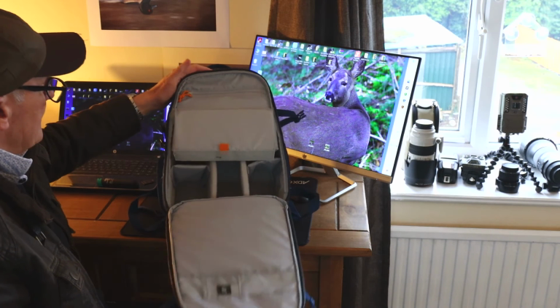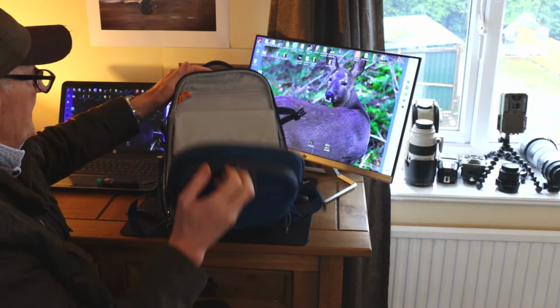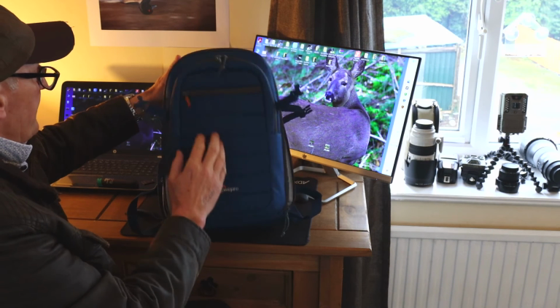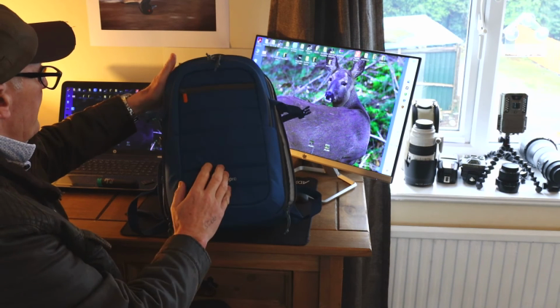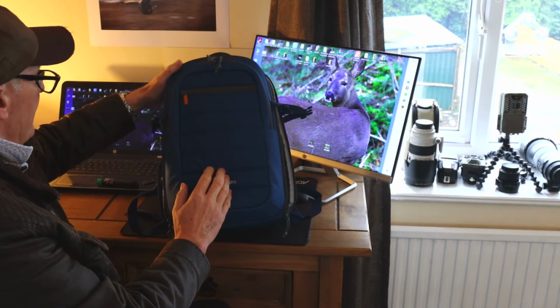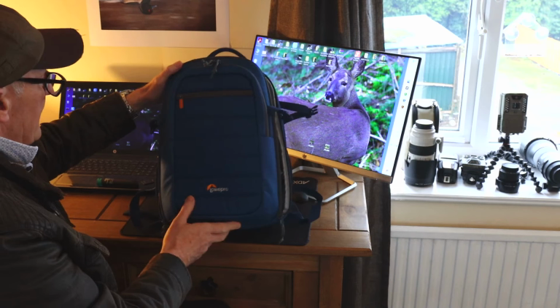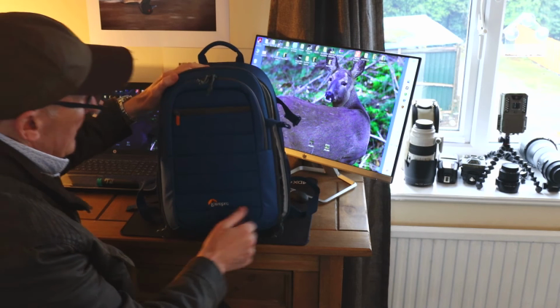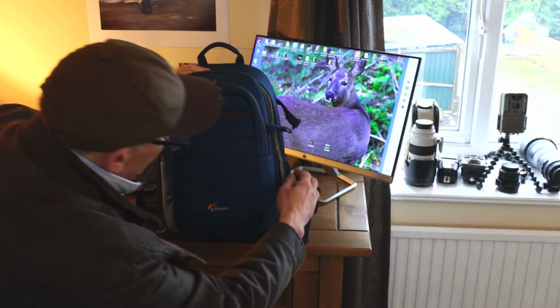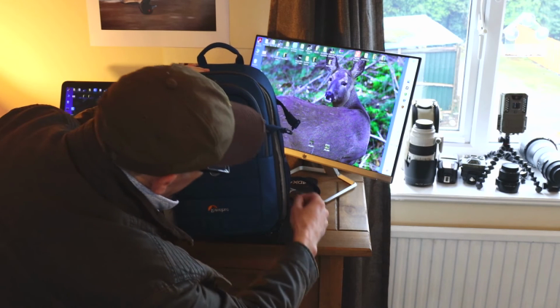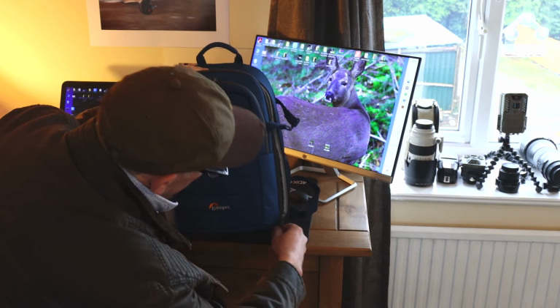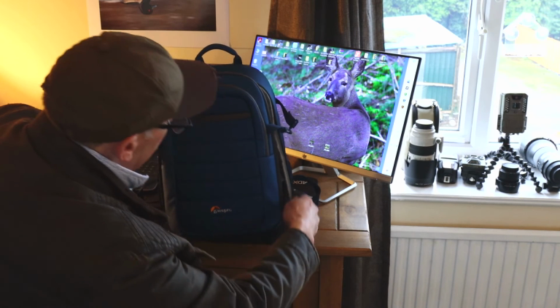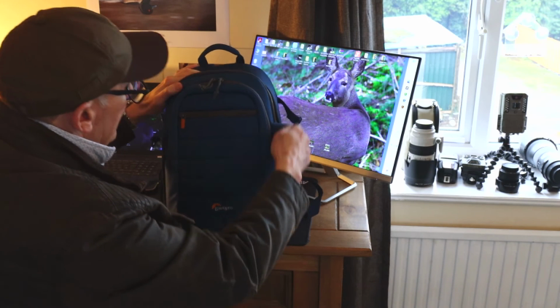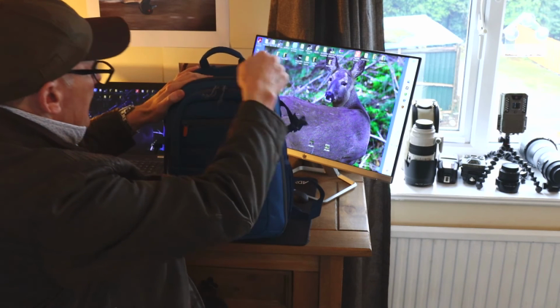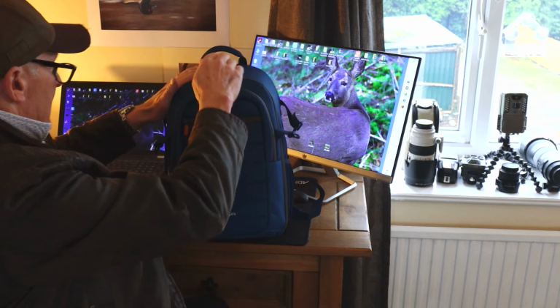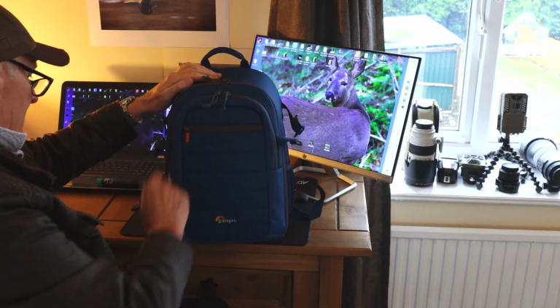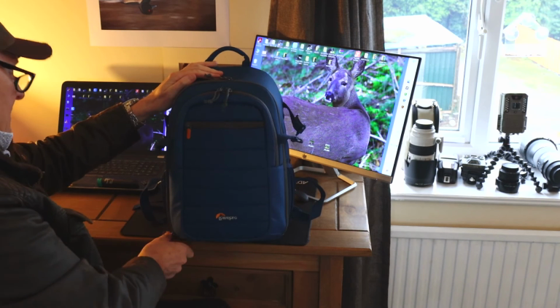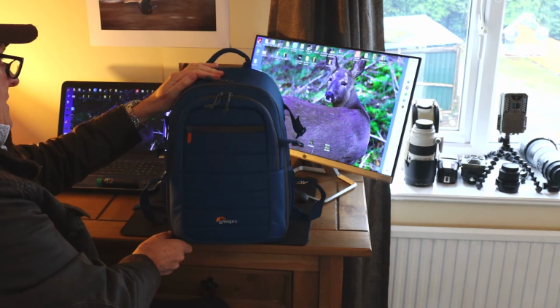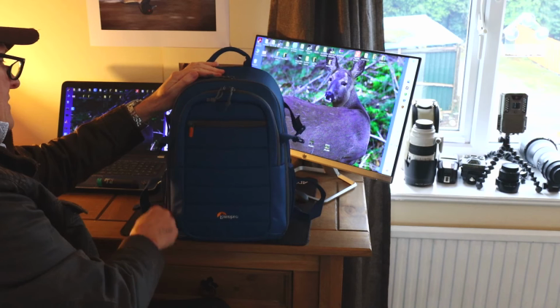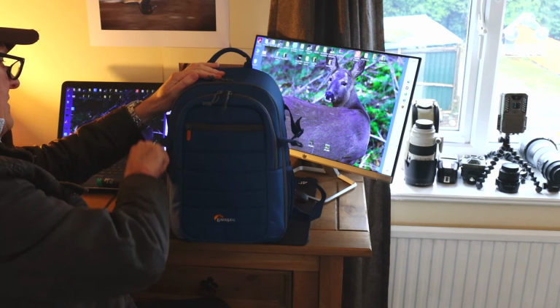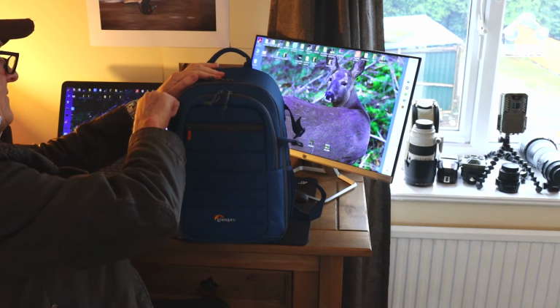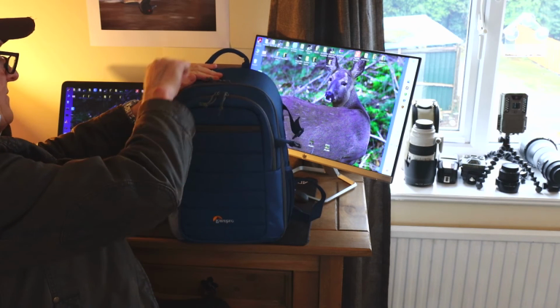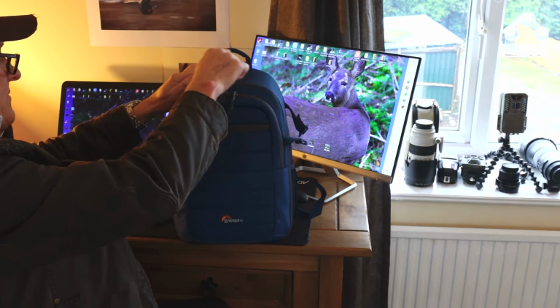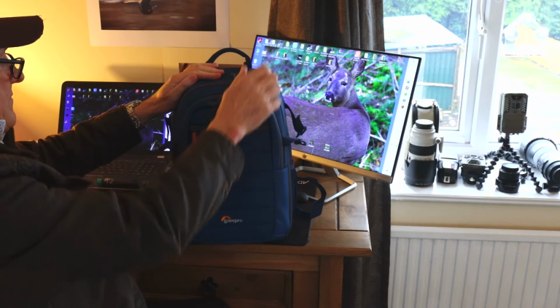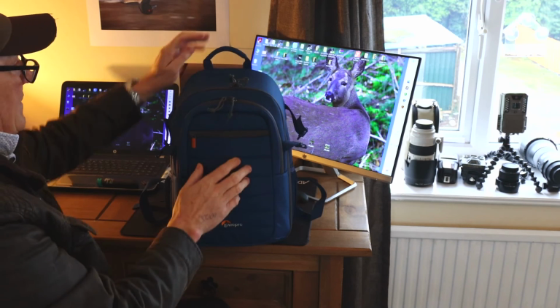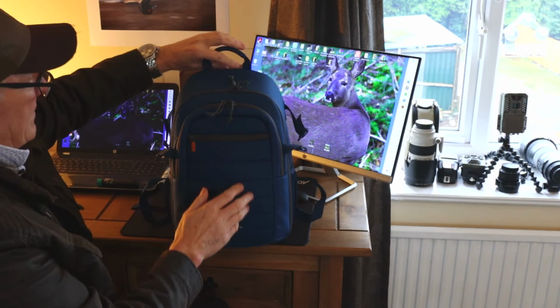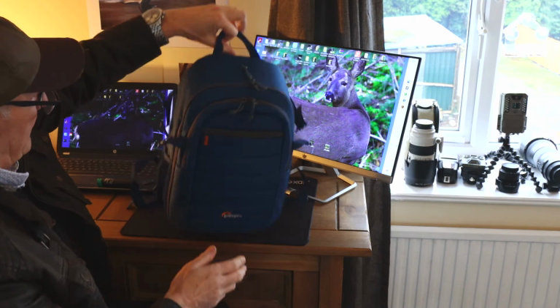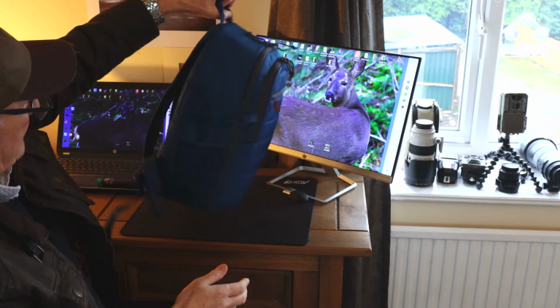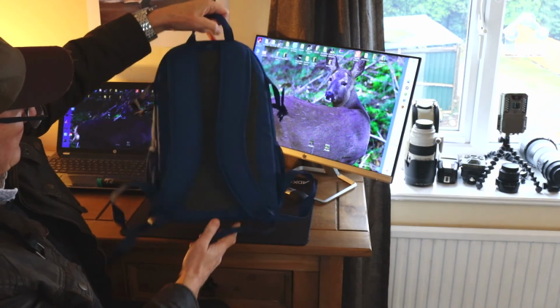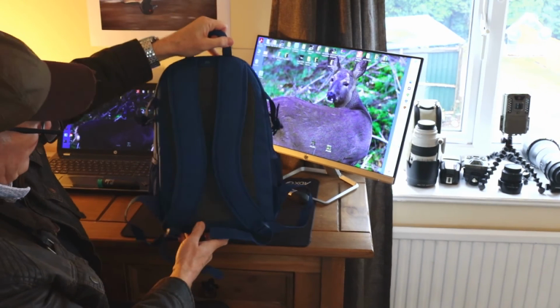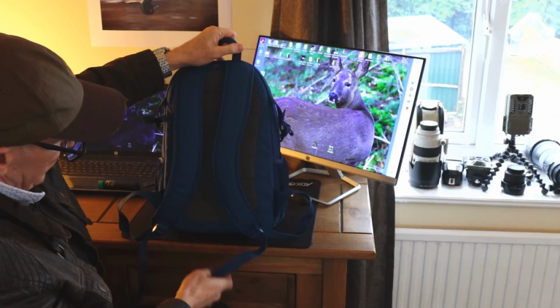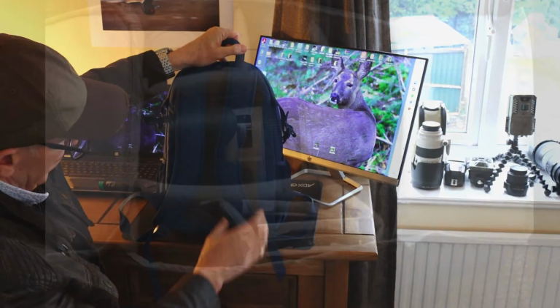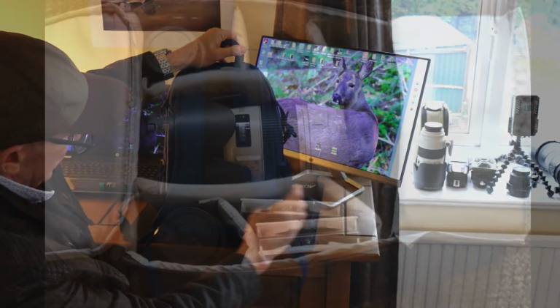One of the good things about it is it's not too big. I do have another one which is a hell of a sight bigger, but it's too much really, so I just use that for keeping stuff at home or putting it in the back of the vehicle and then transferring.